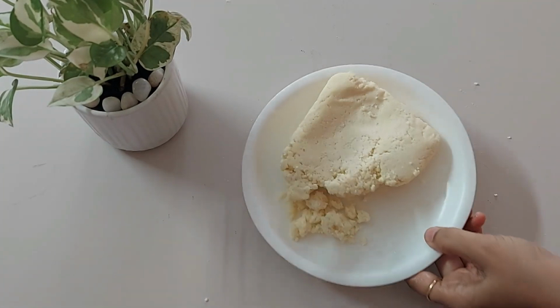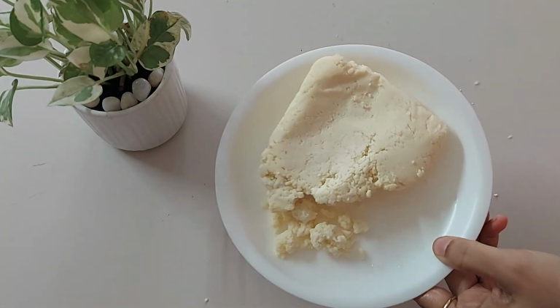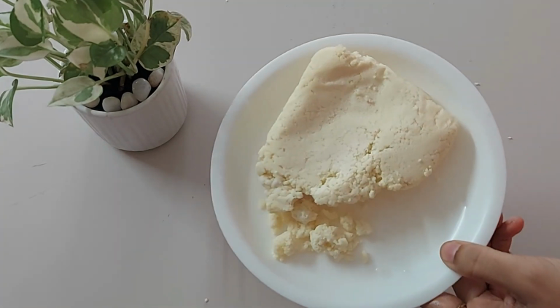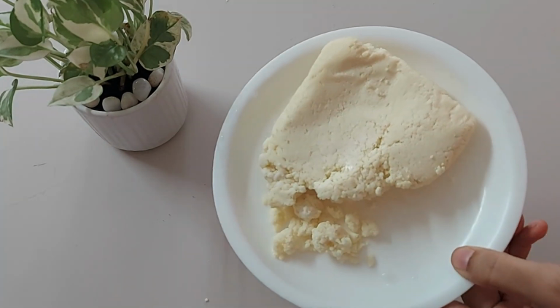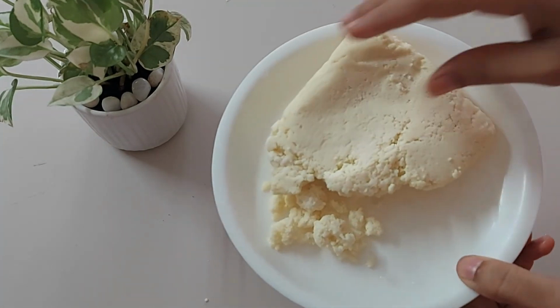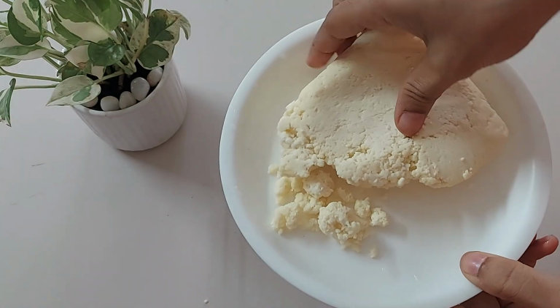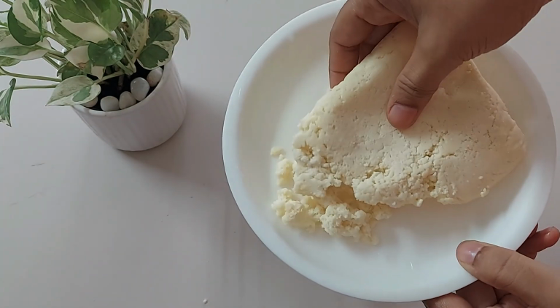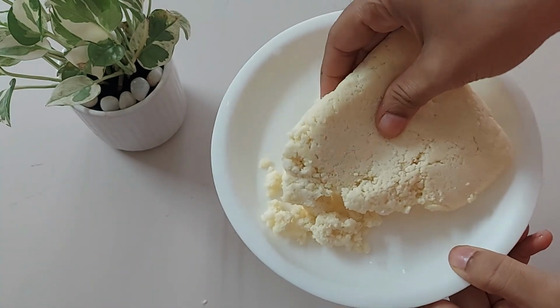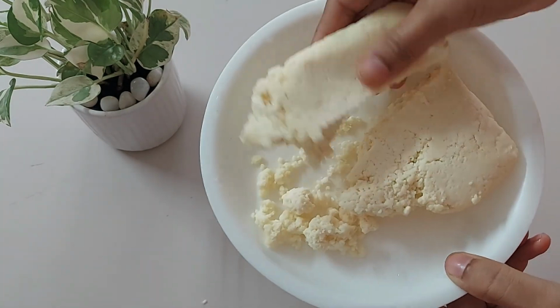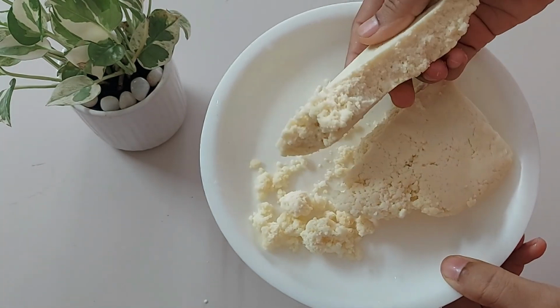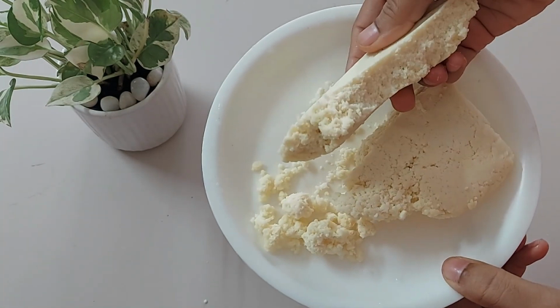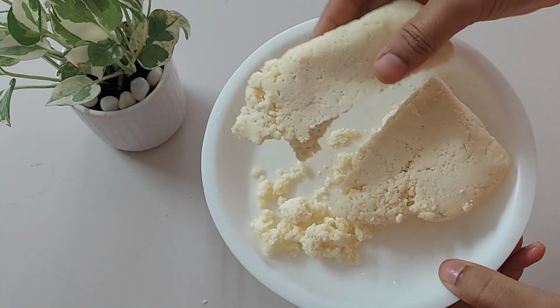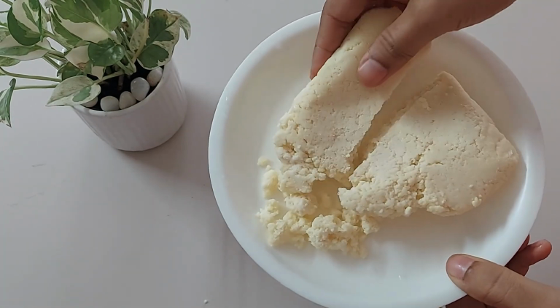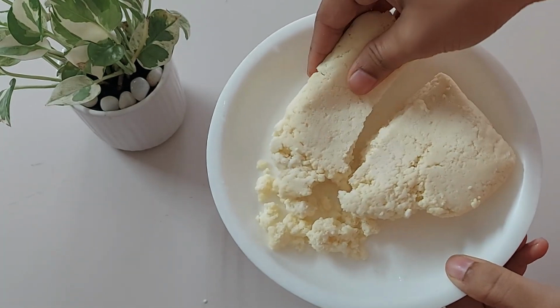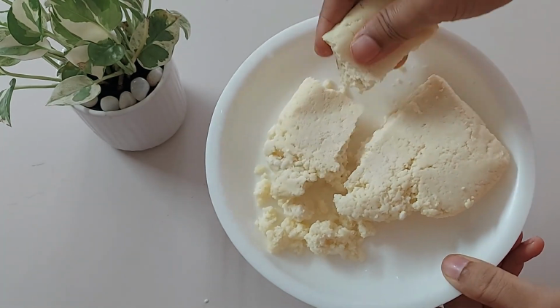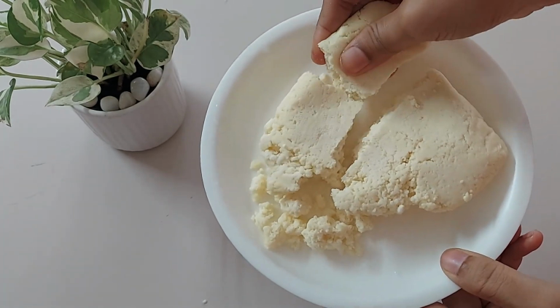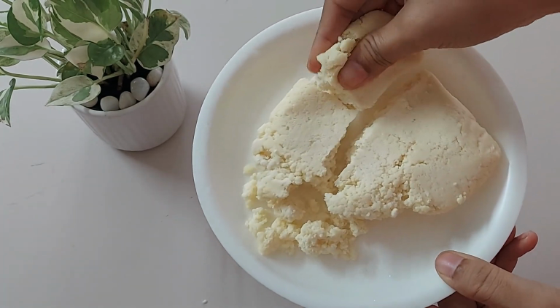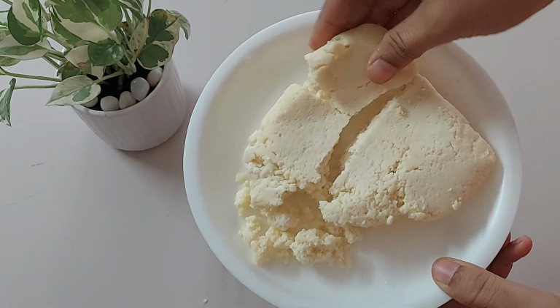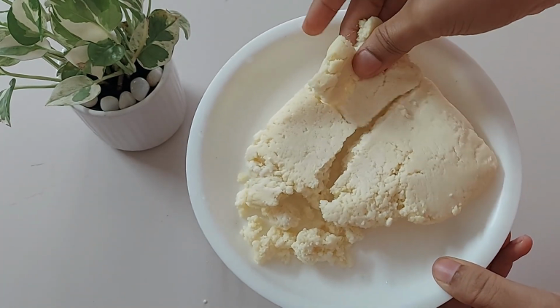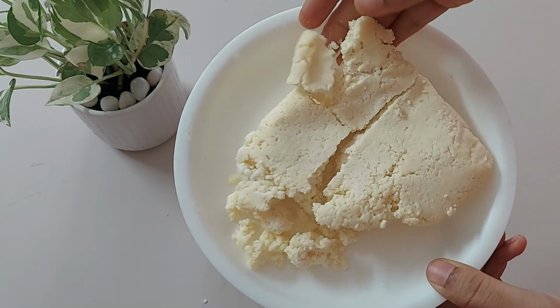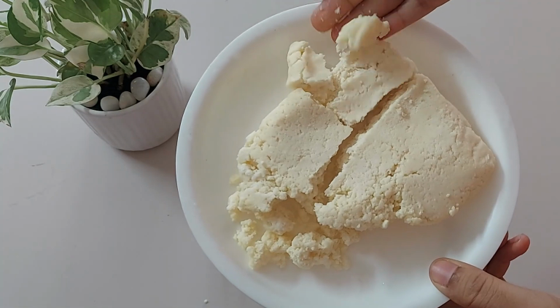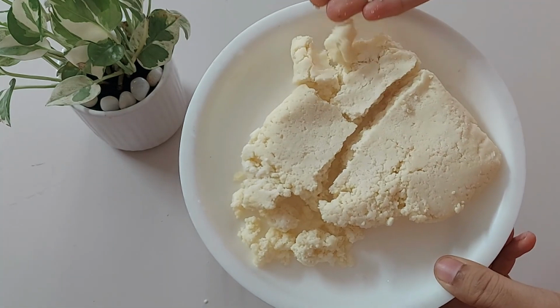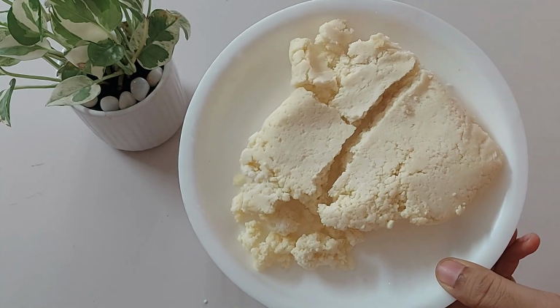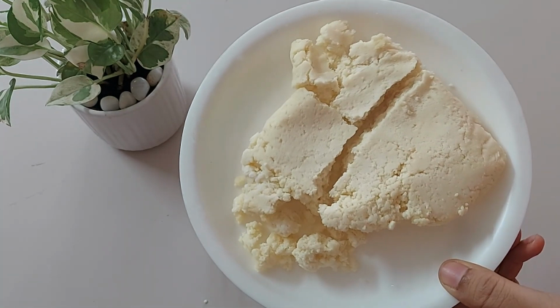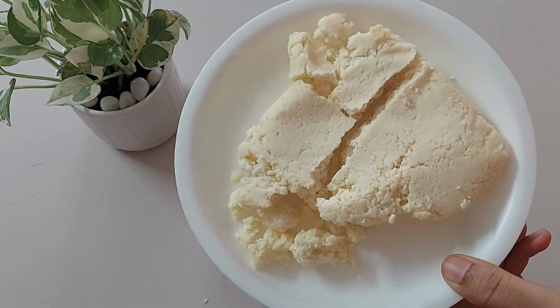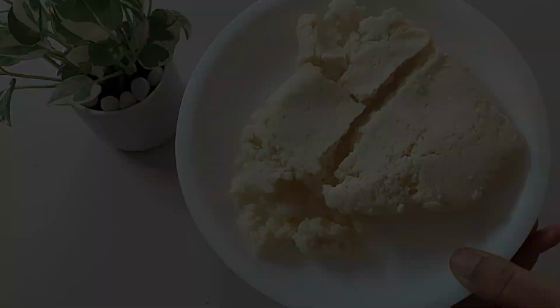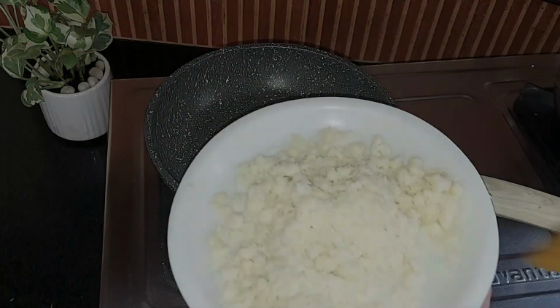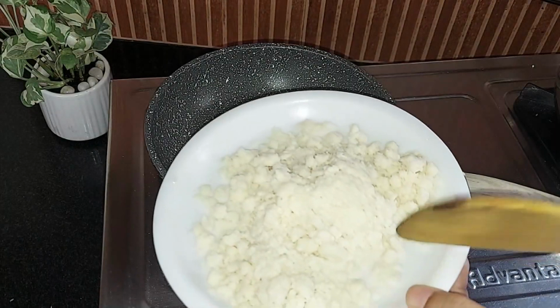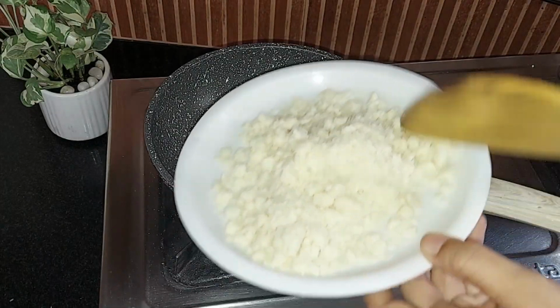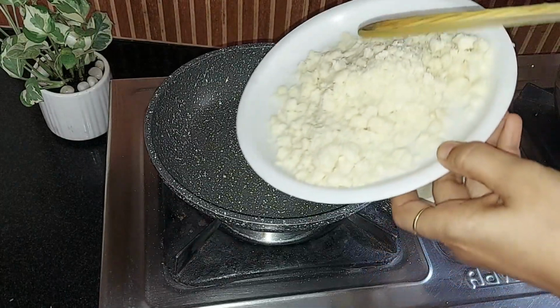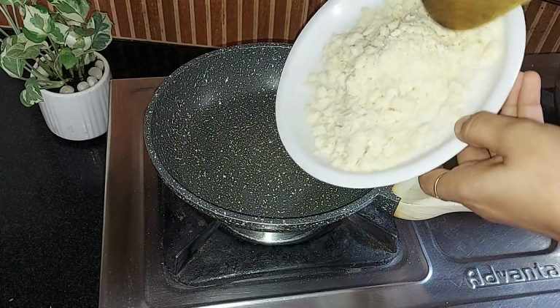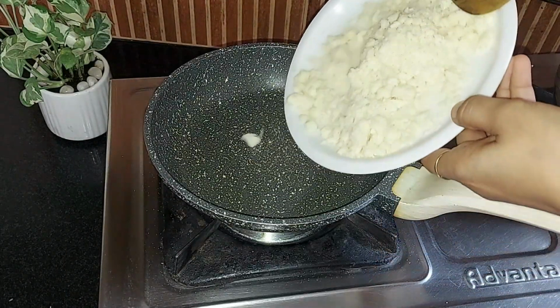To use, take the pack out from the freezer and keep it at room temperature for at least 30 minutes before using it. You can see it can be easily crumbled by hand. I tasted it — it has no sugar at all.